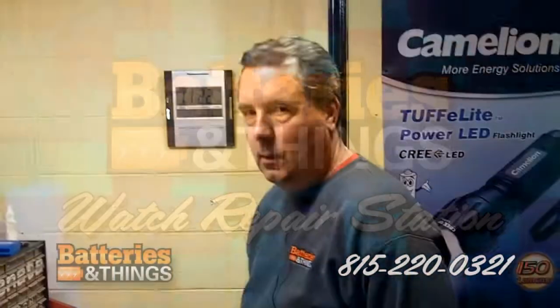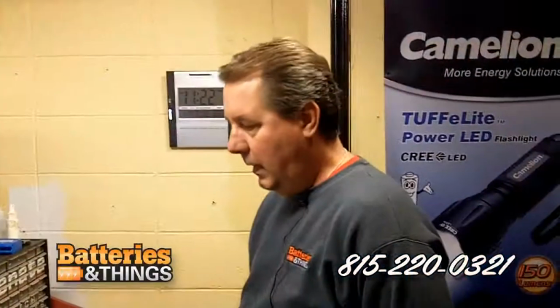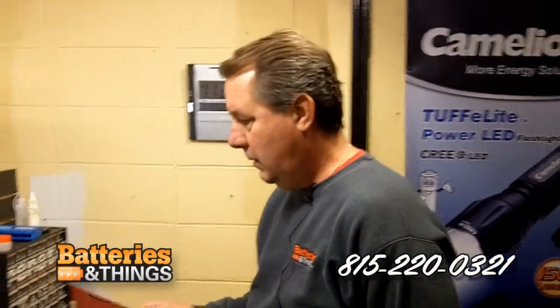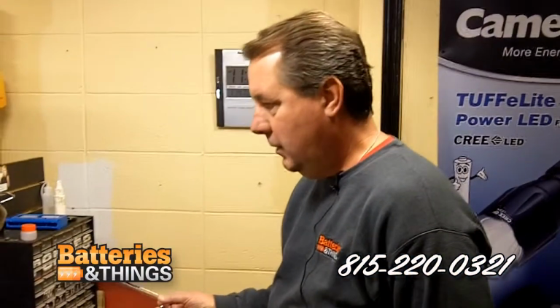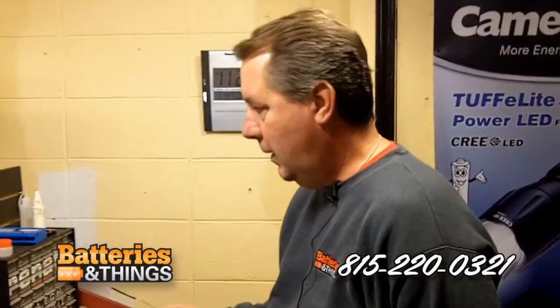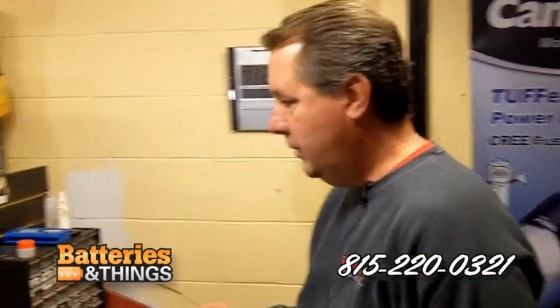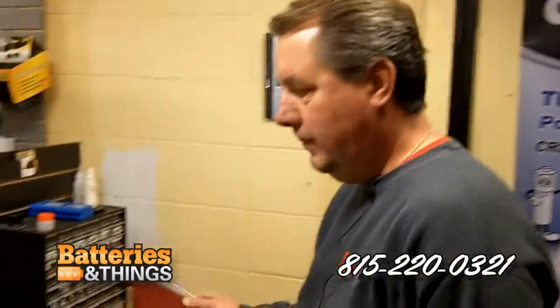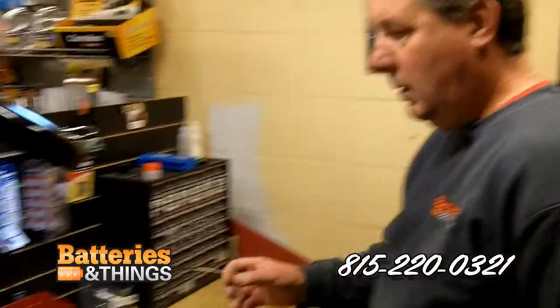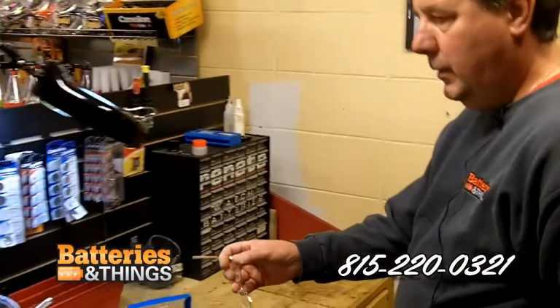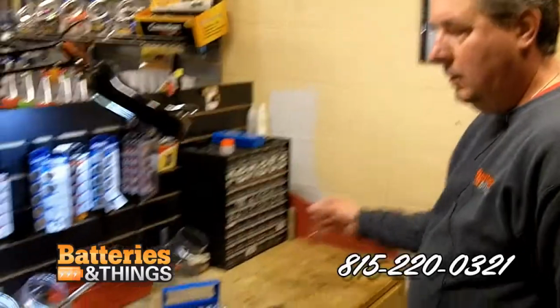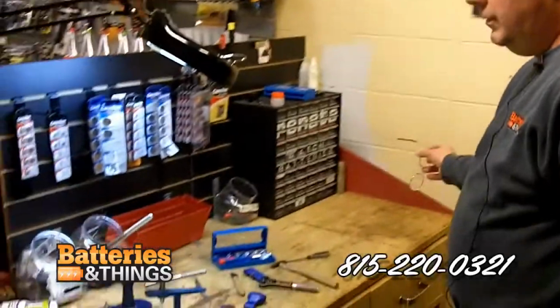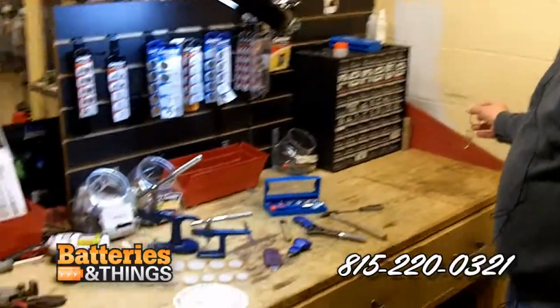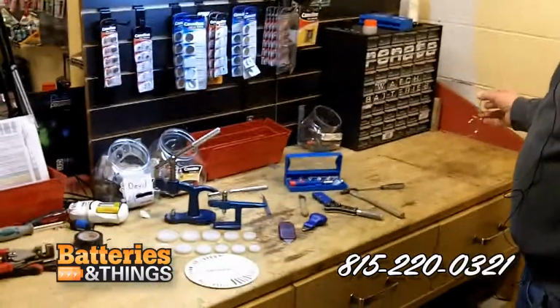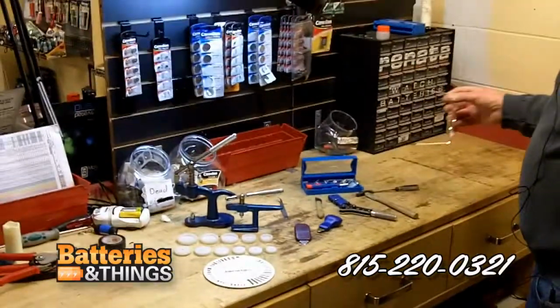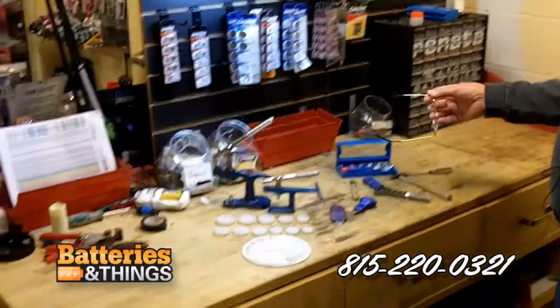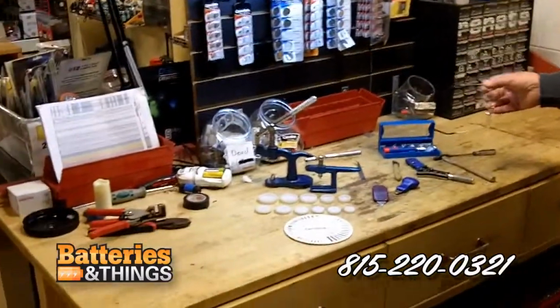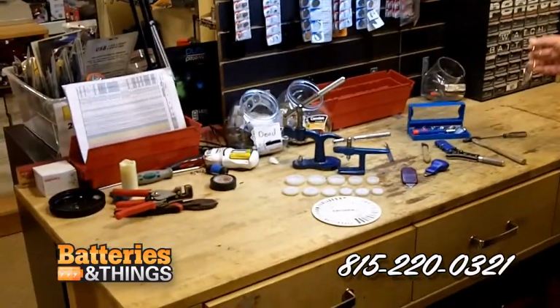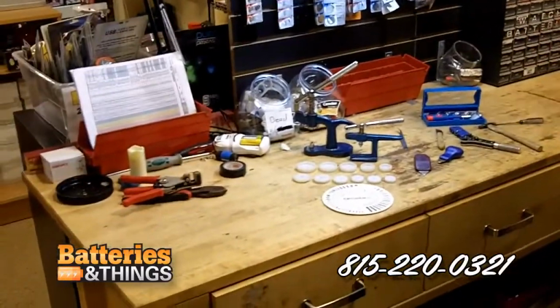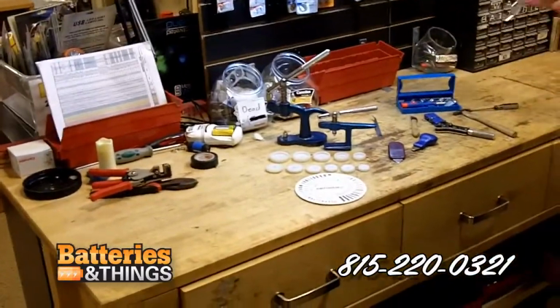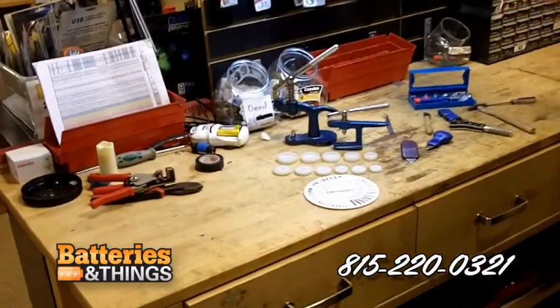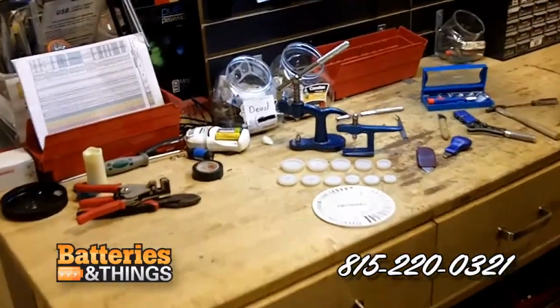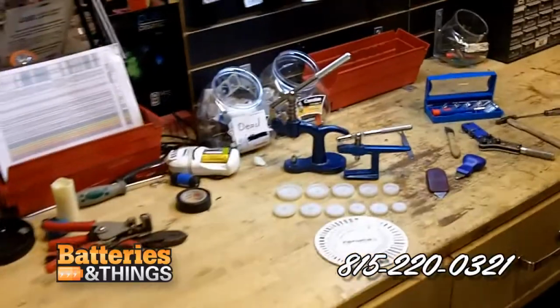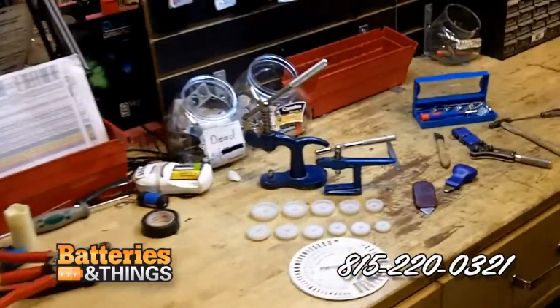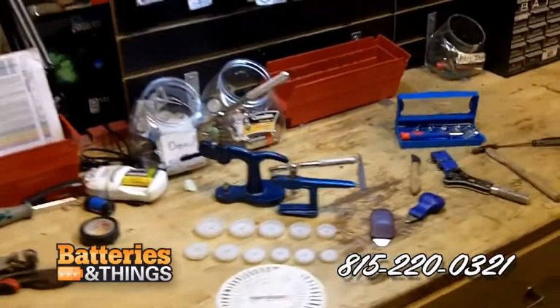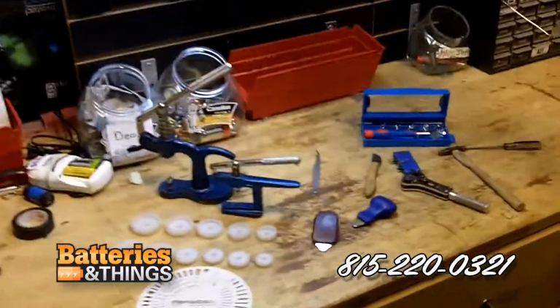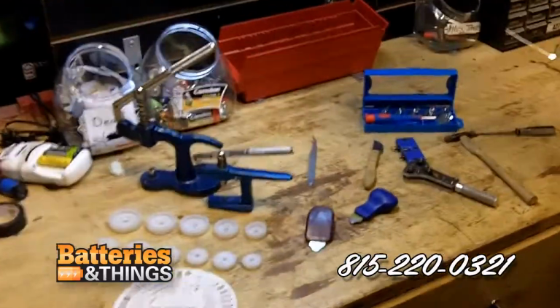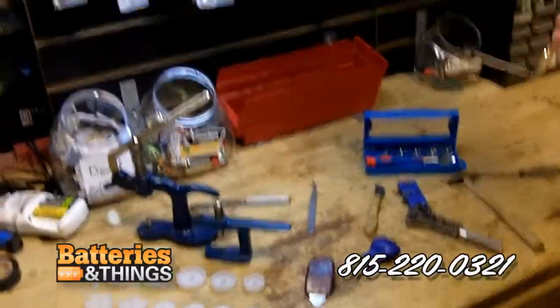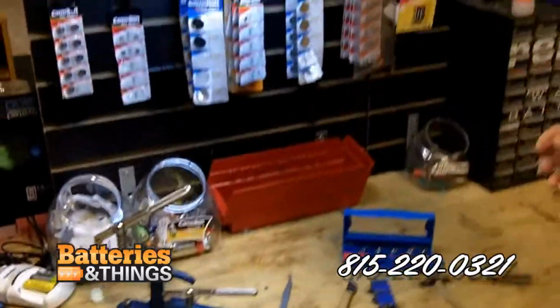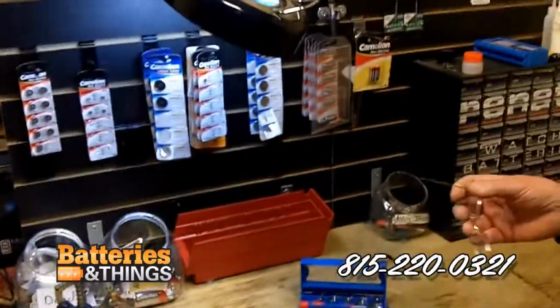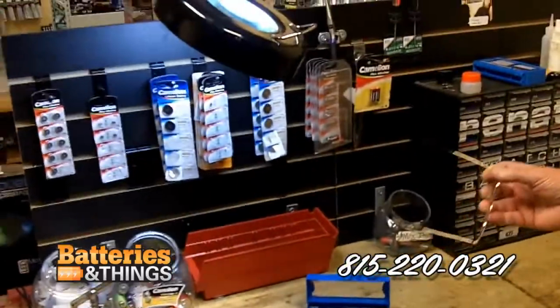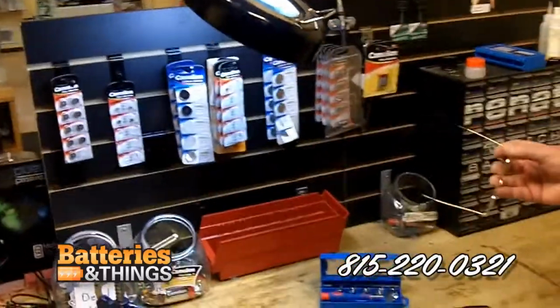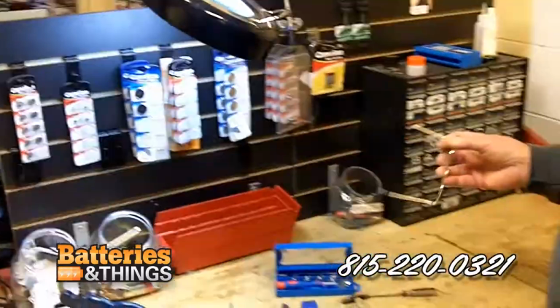What we have is a basic watch battery station. You need a desktop countertop, something to keep your tools and batteries organized, with enough room for a couple people to work at in case you have numerous watches to change.